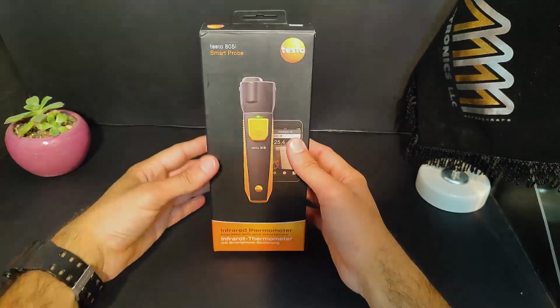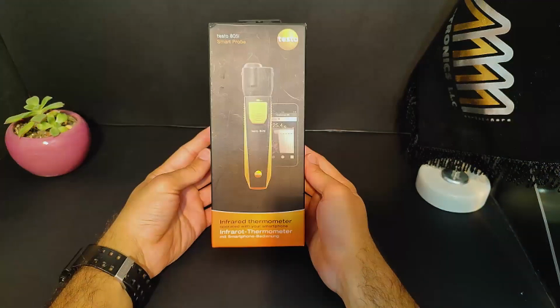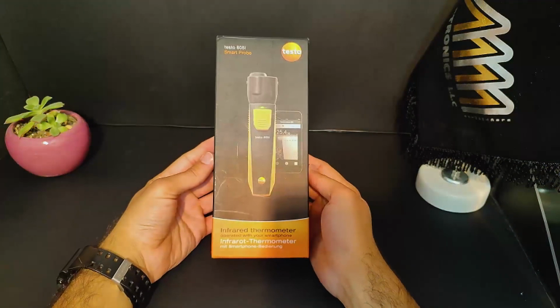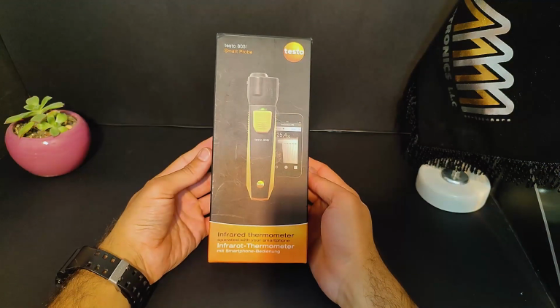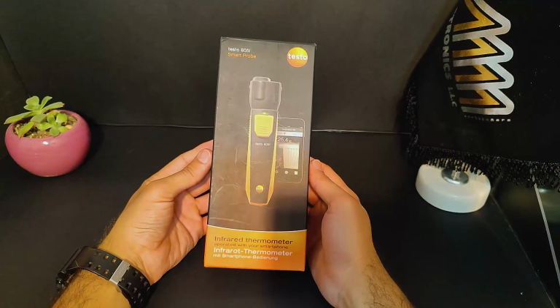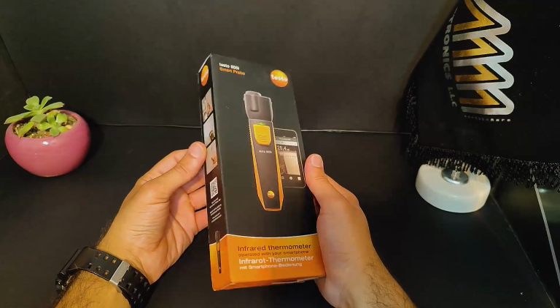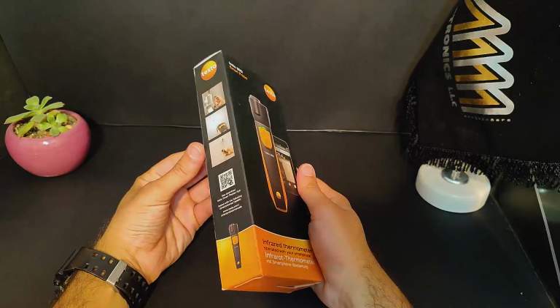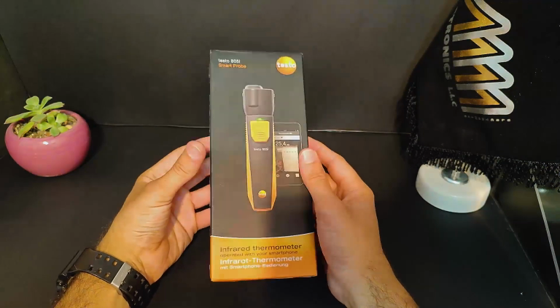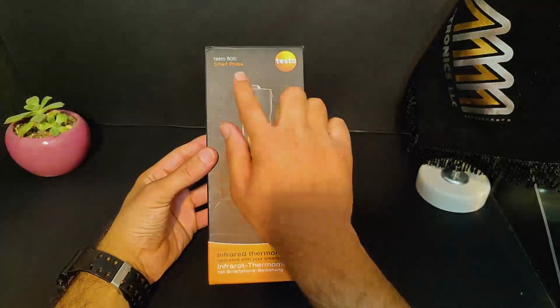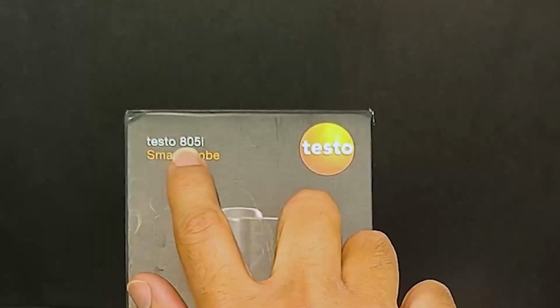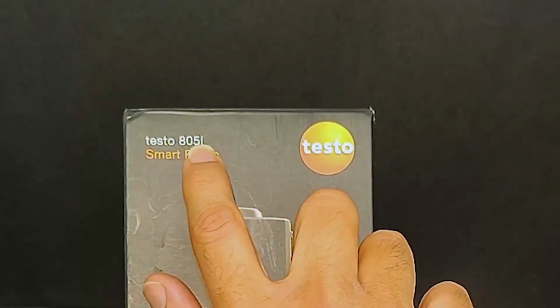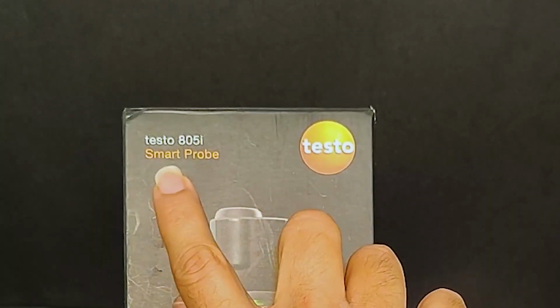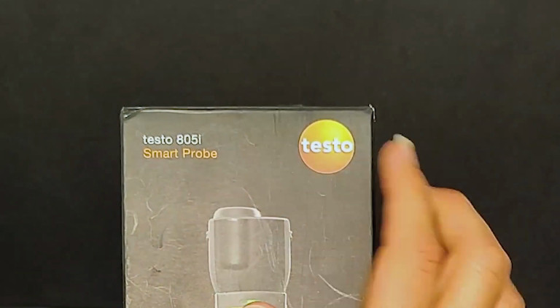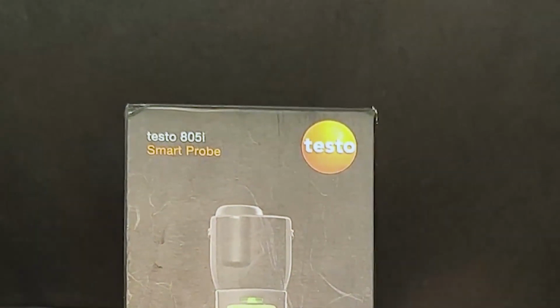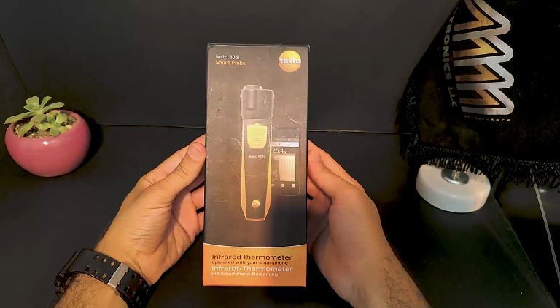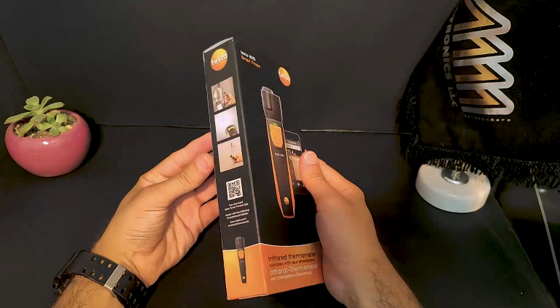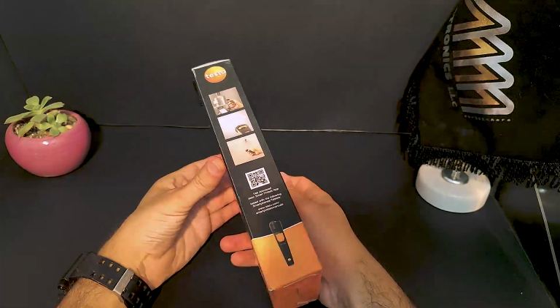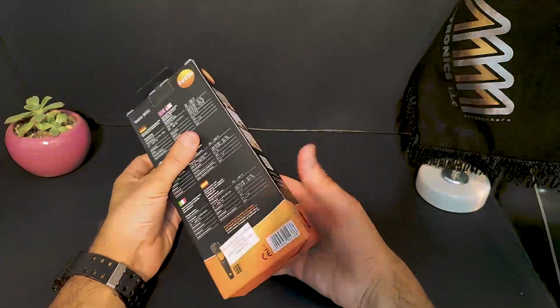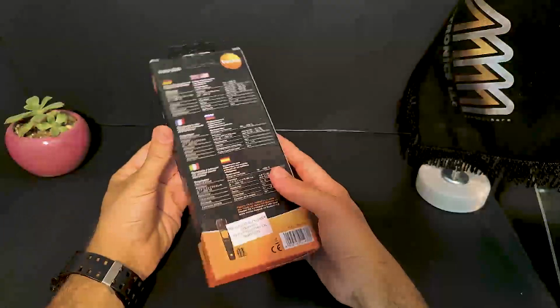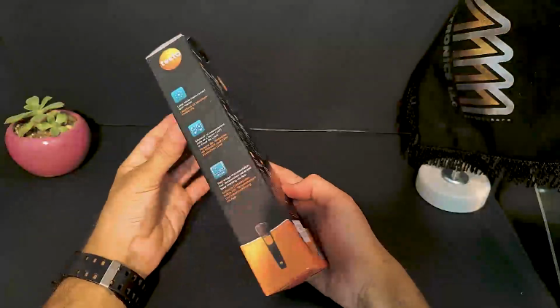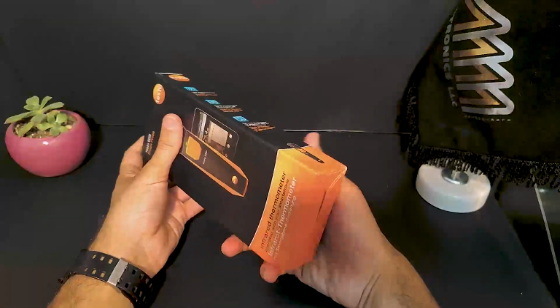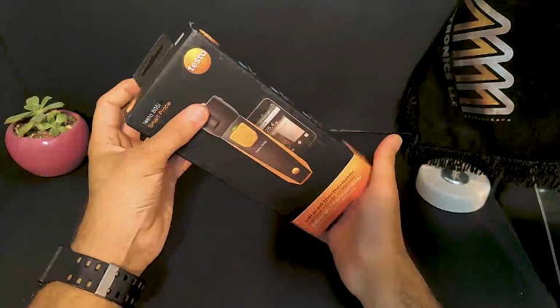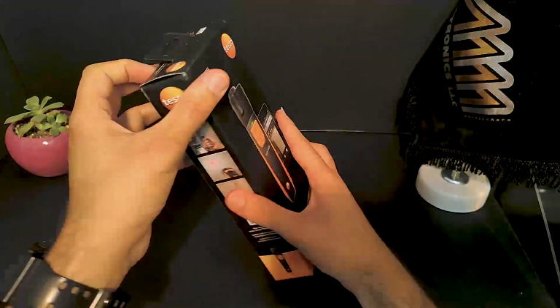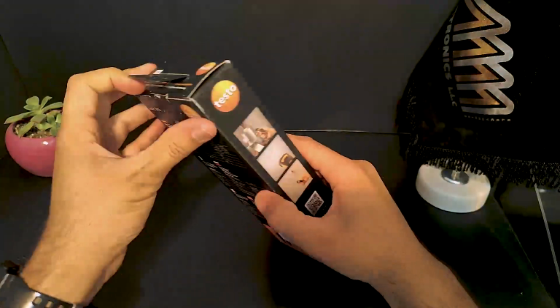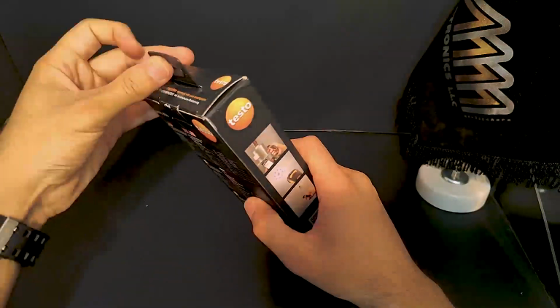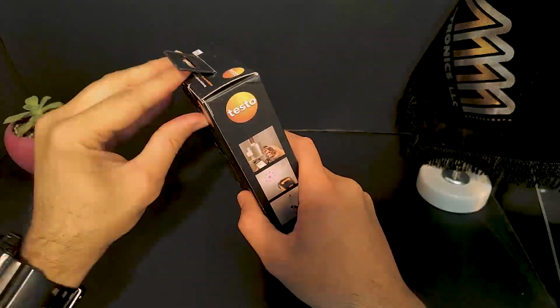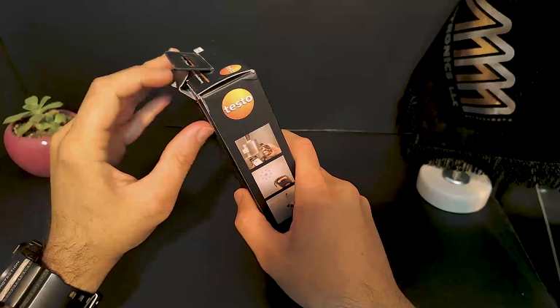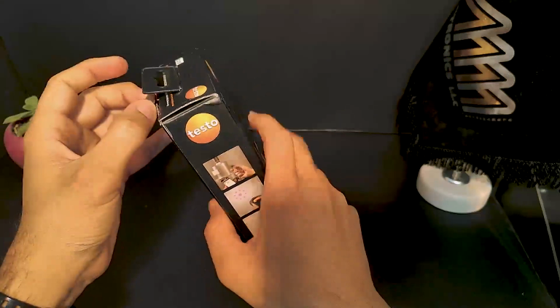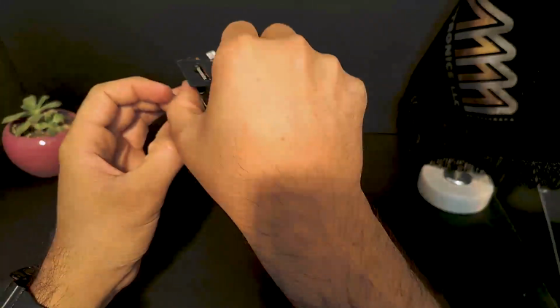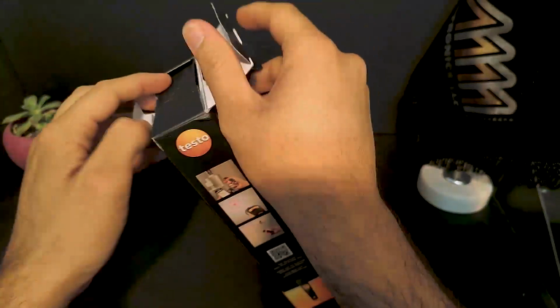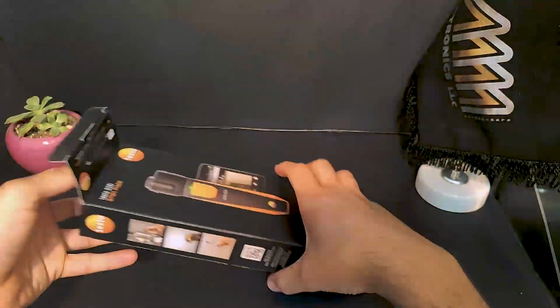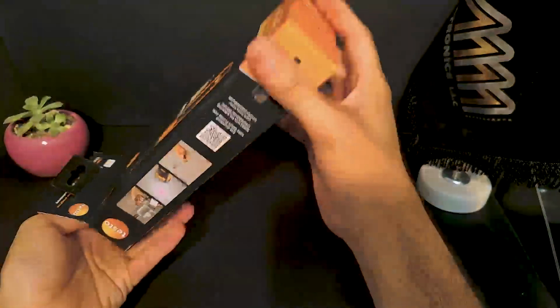Hey everyone, today we are unboxing the testo 805i infrared thermometer. Let's take a look at what's inside the box. As you can see, the box is made of sturdy cardboard. Now let's open it up.